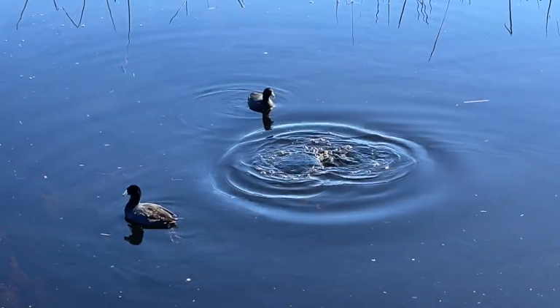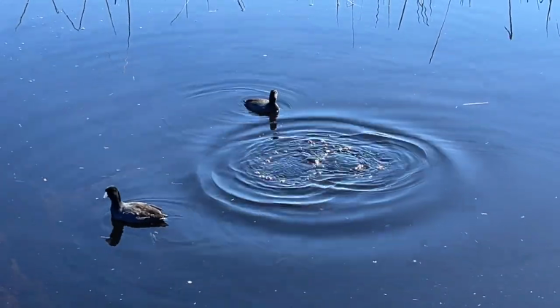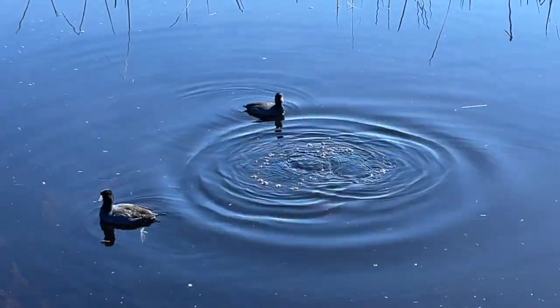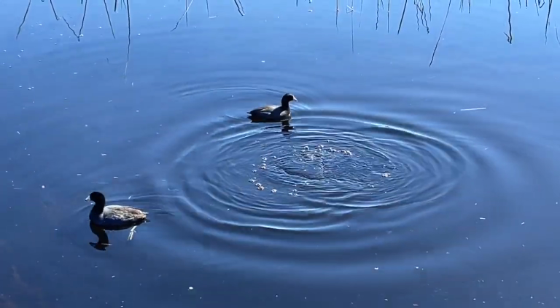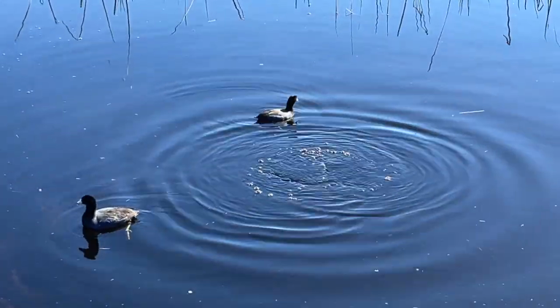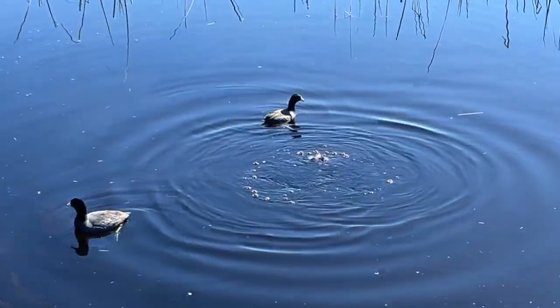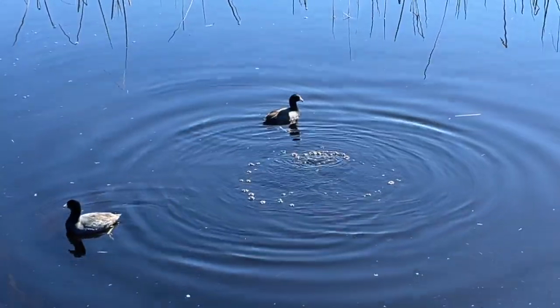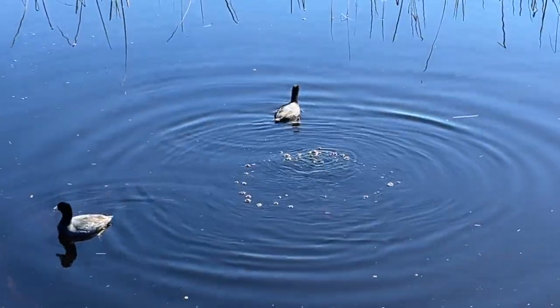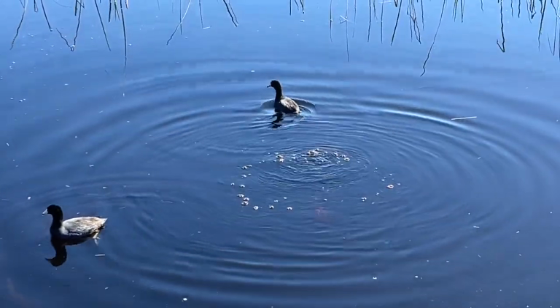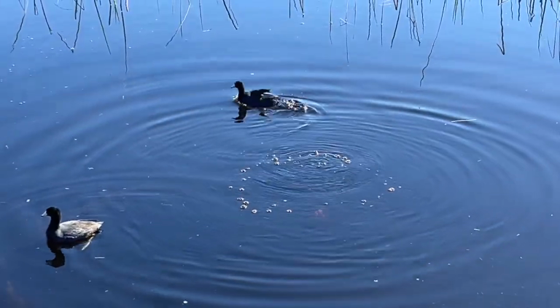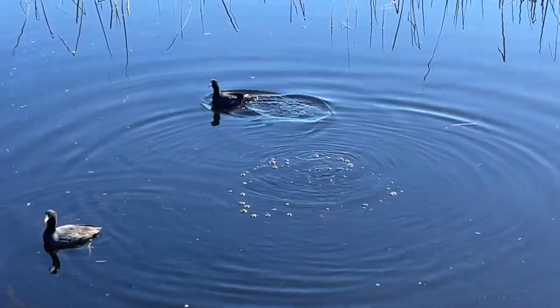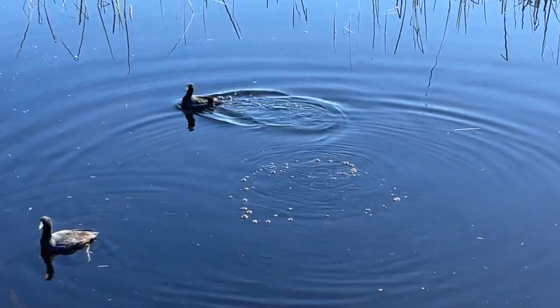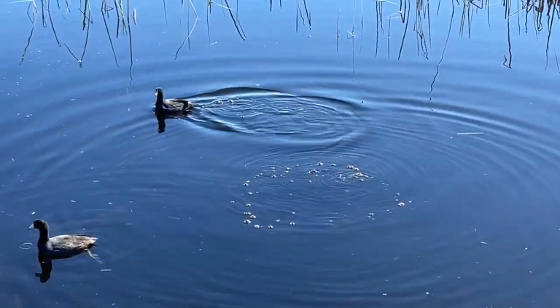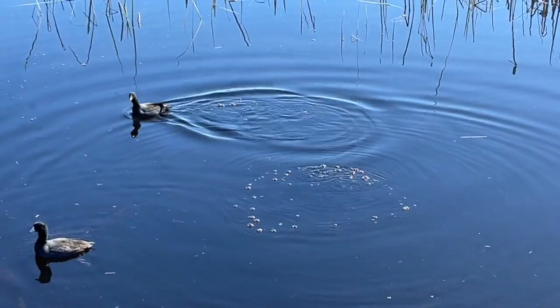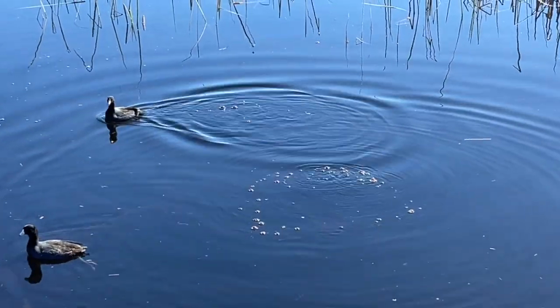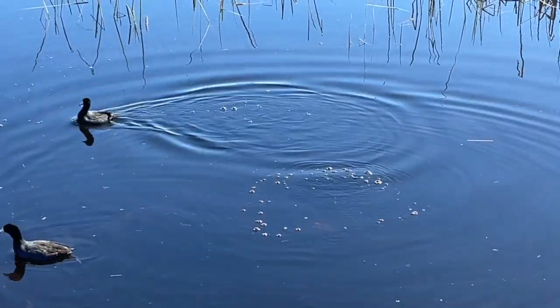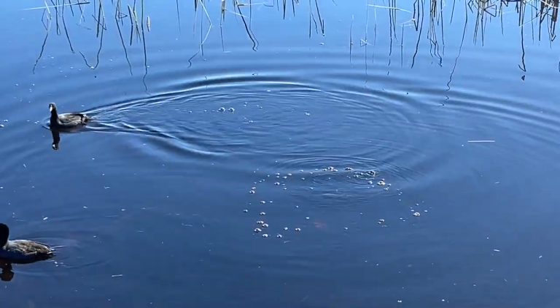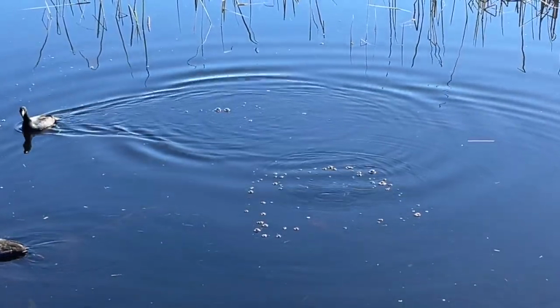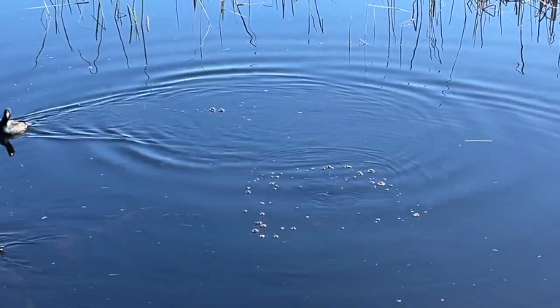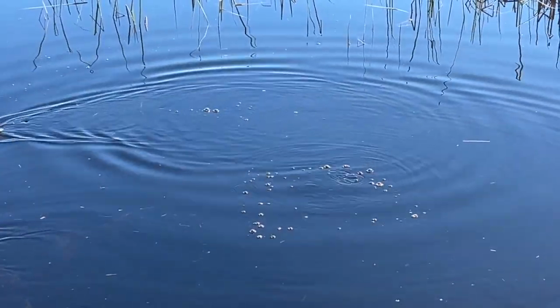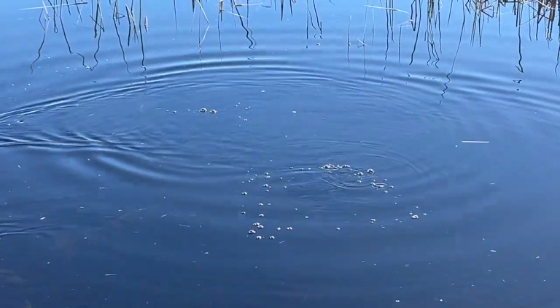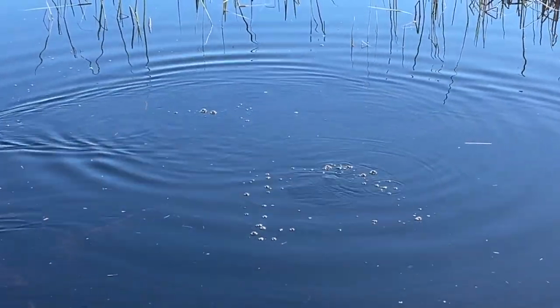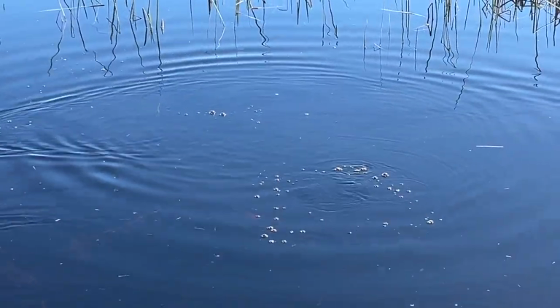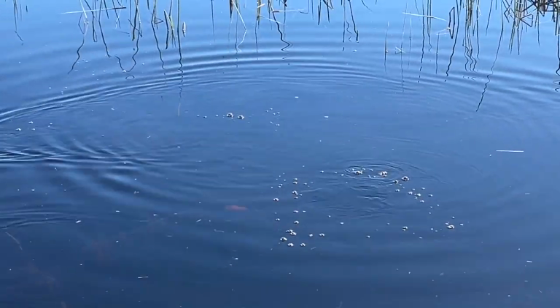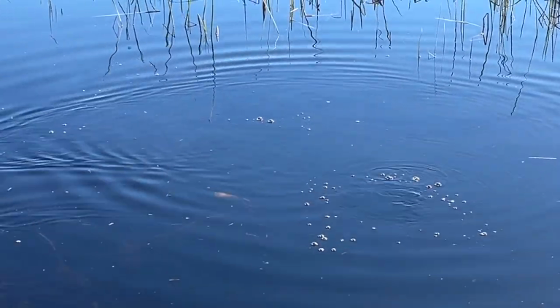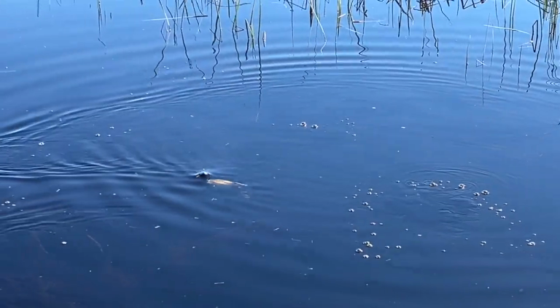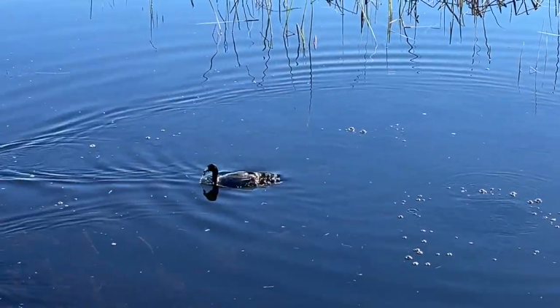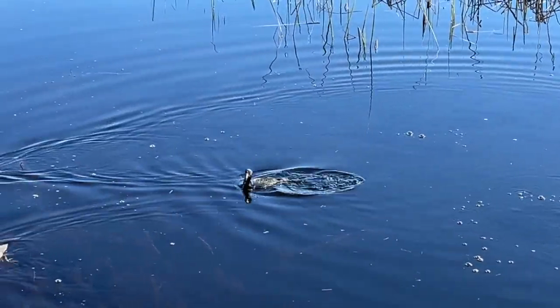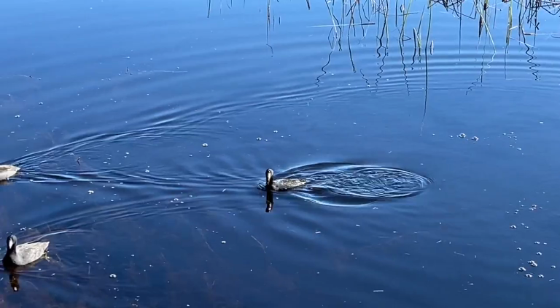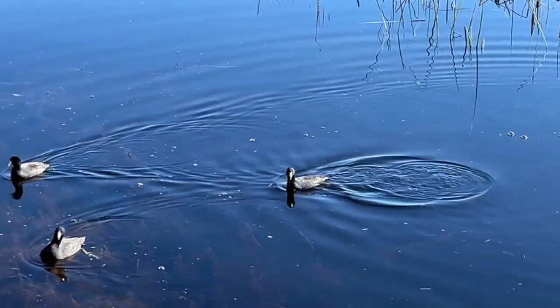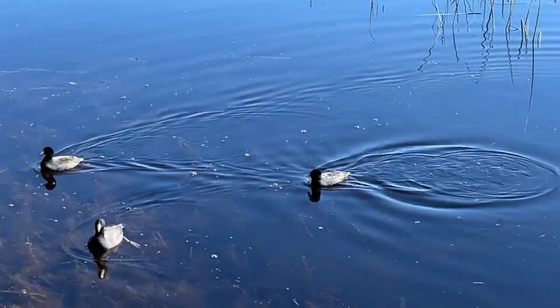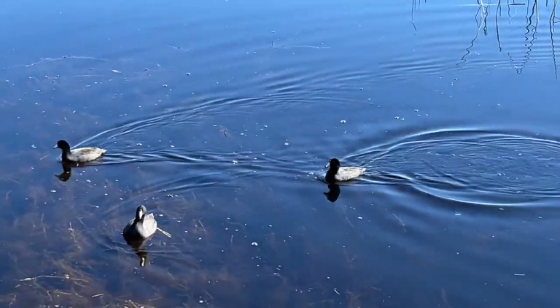But they sure like to swim and dive for algae and aquatic plant snacks. Just look at that delicious green slime that one just pulled up.